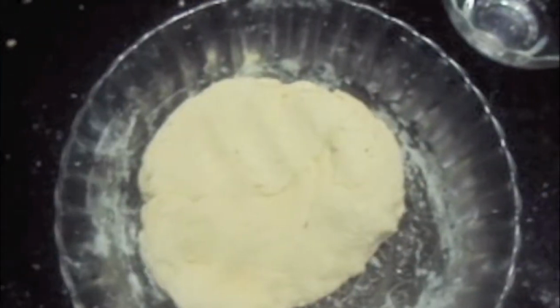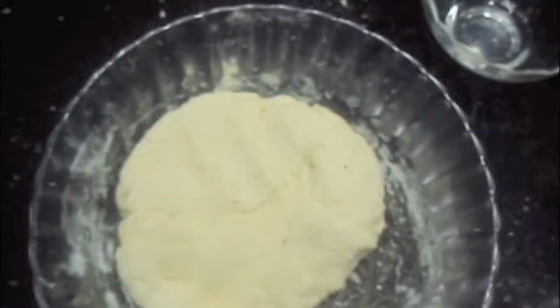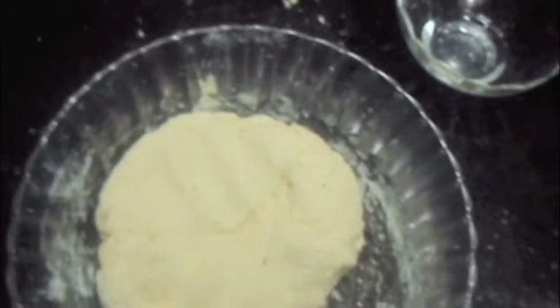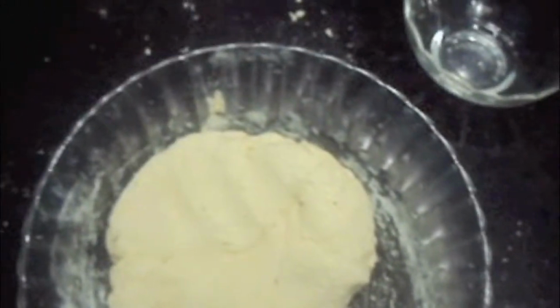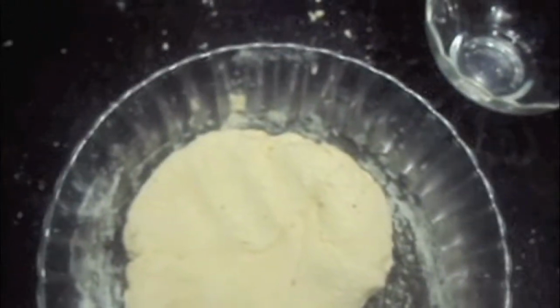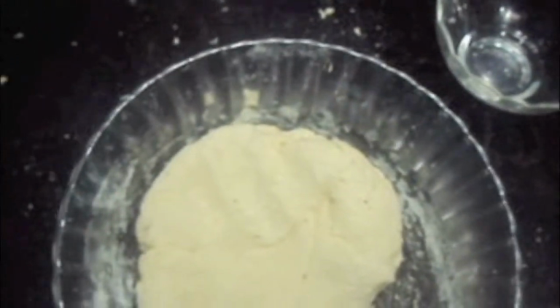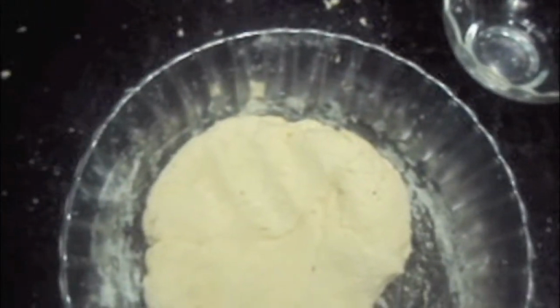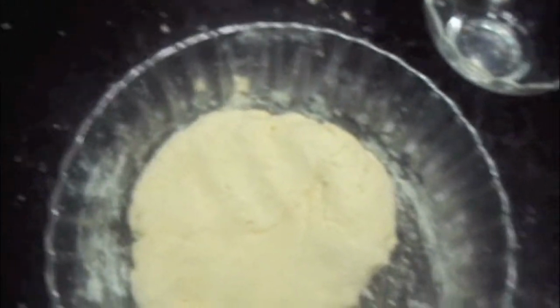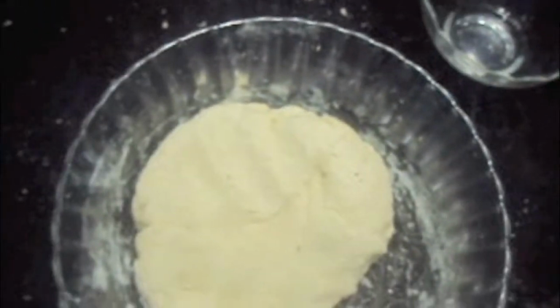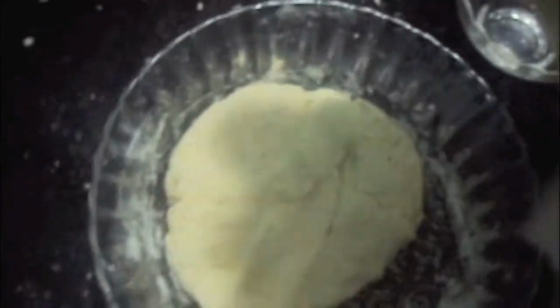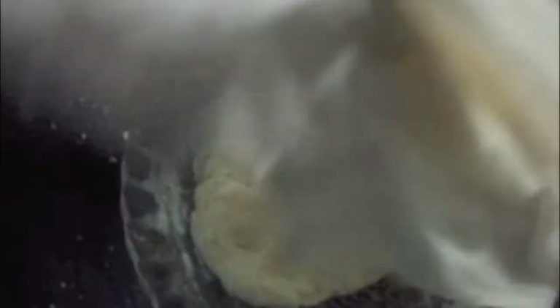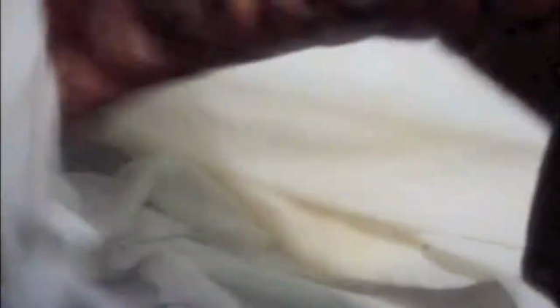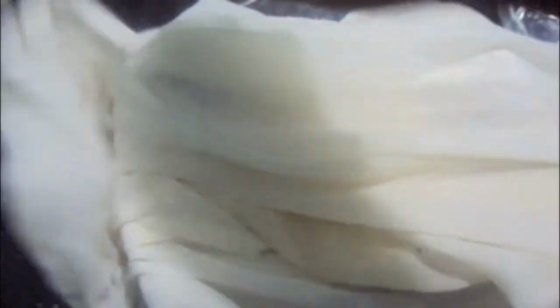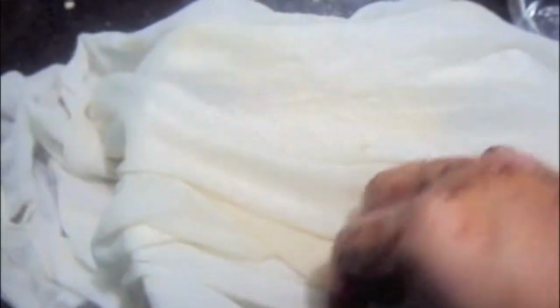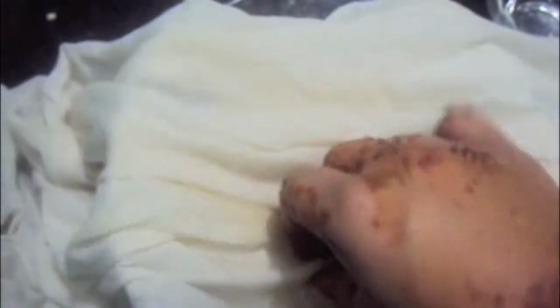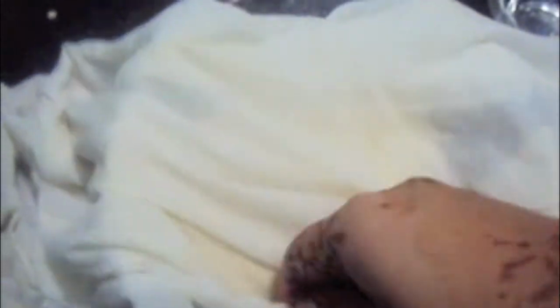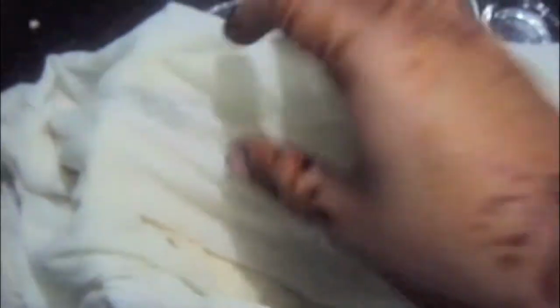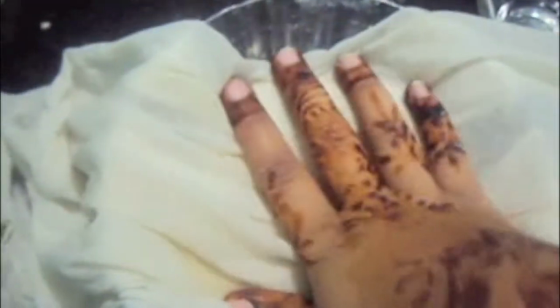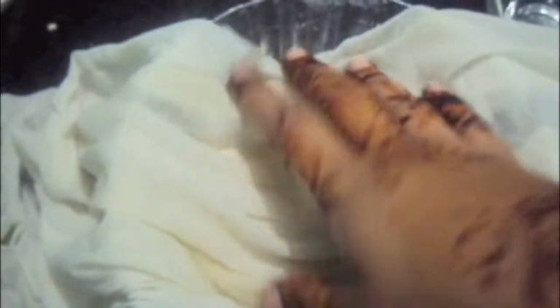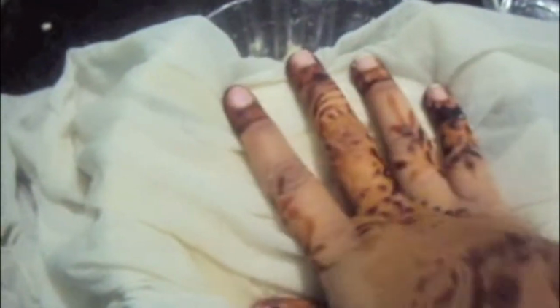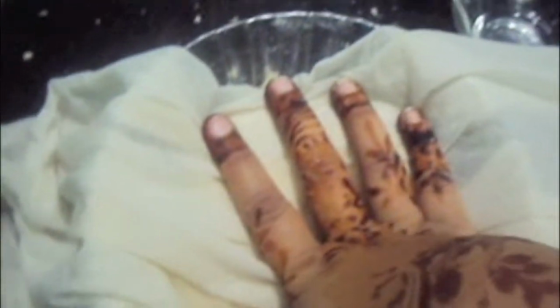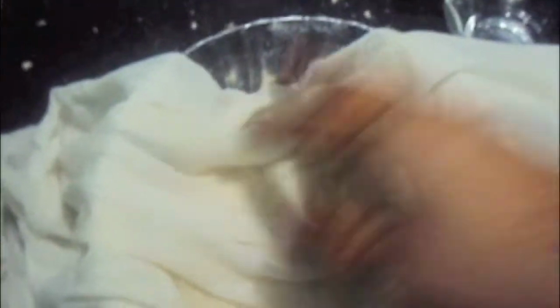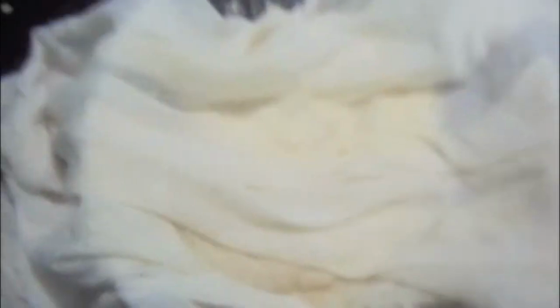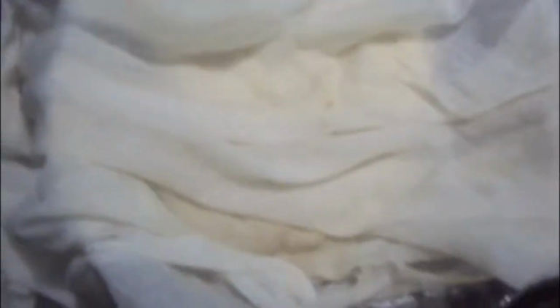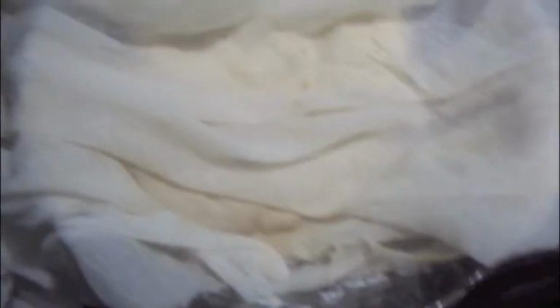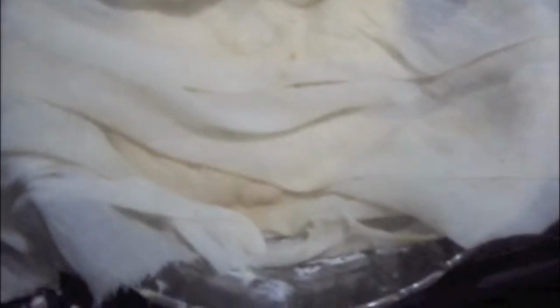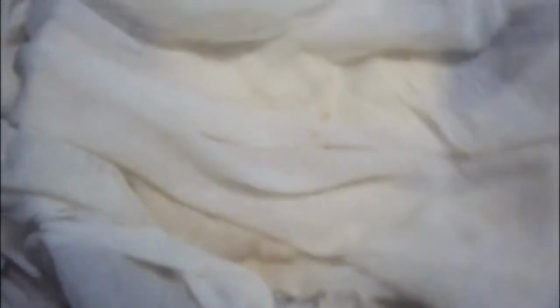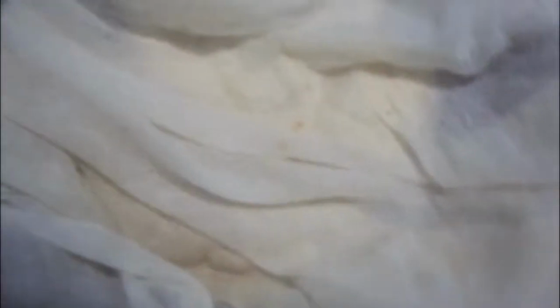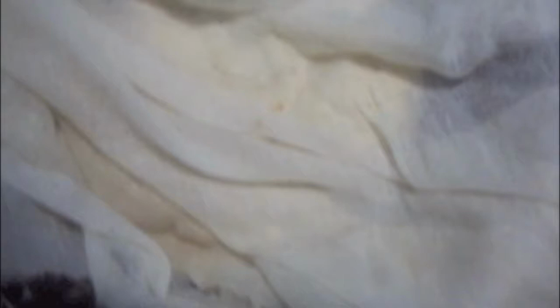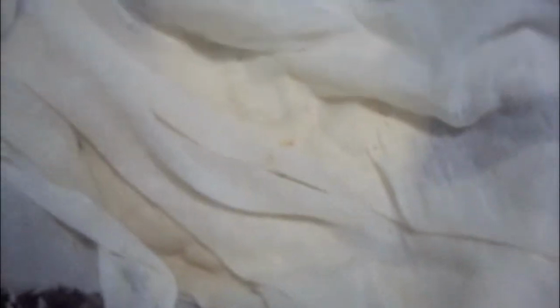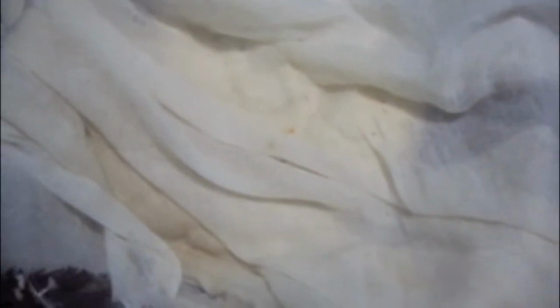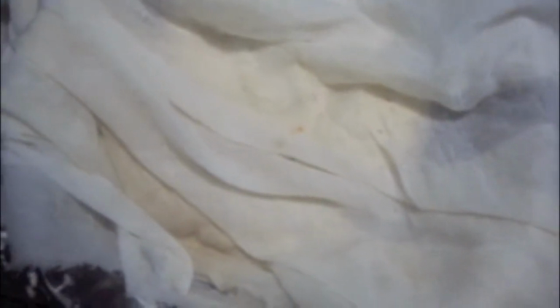As you can see, our dough is done. Now we will cover it with a piece of cloth and keep it in the refrigerator for 2 hours.